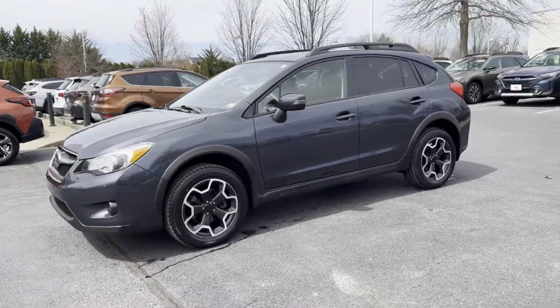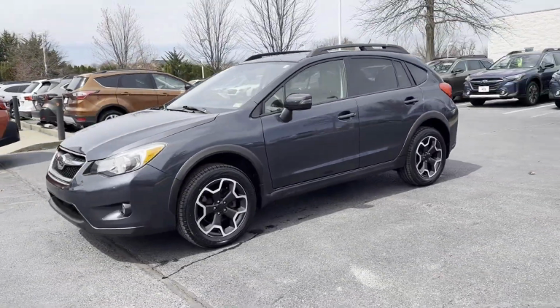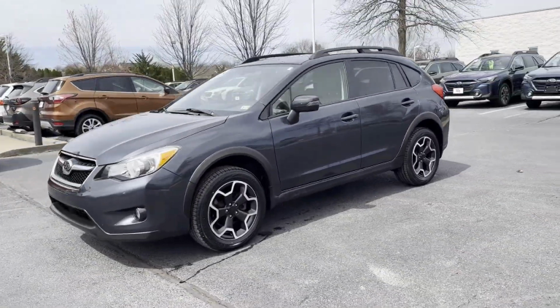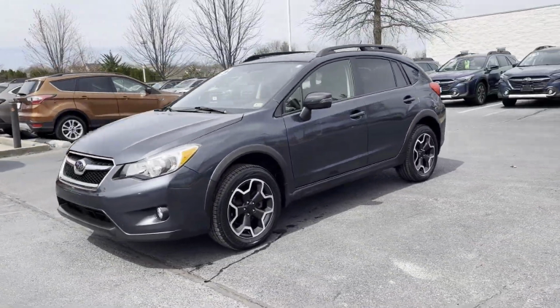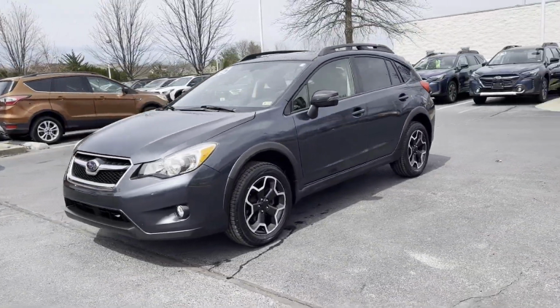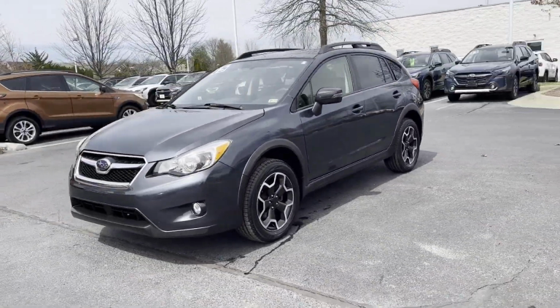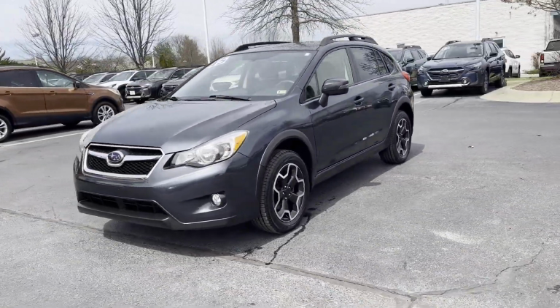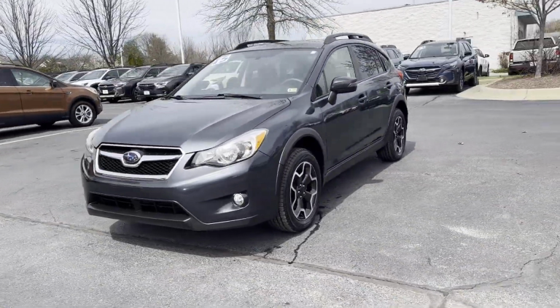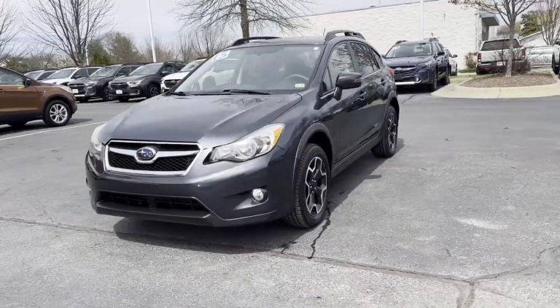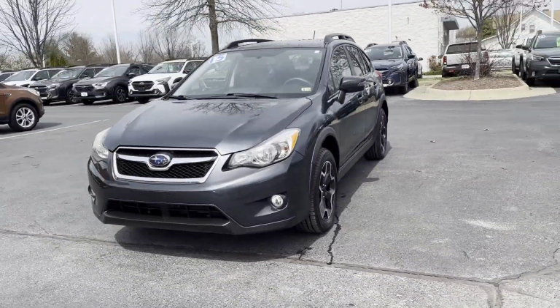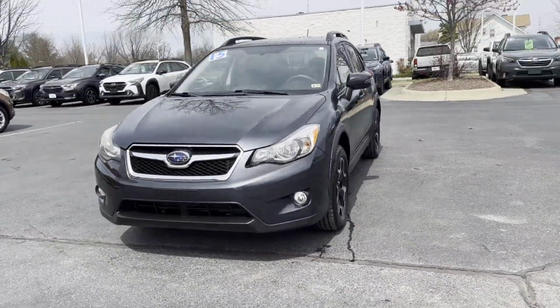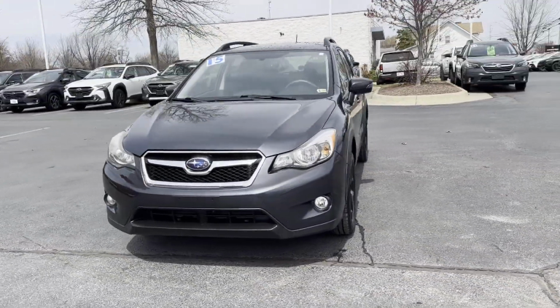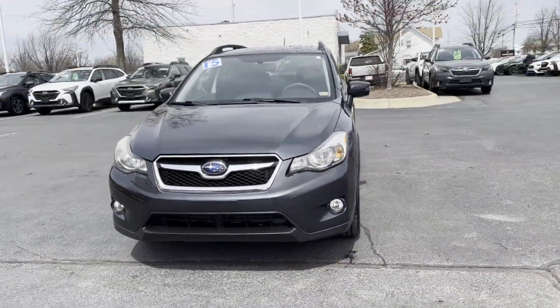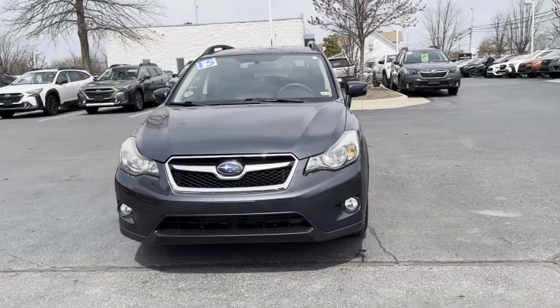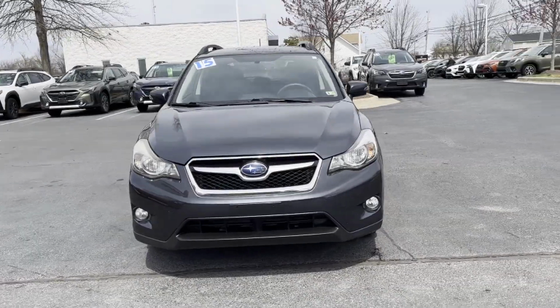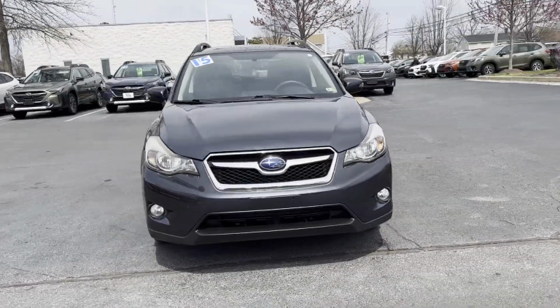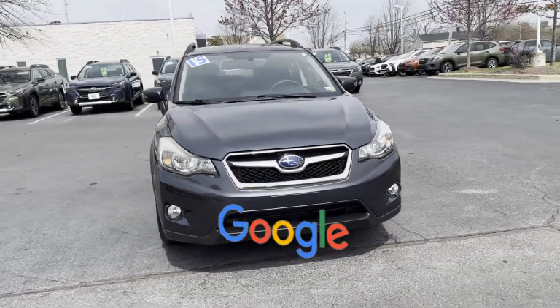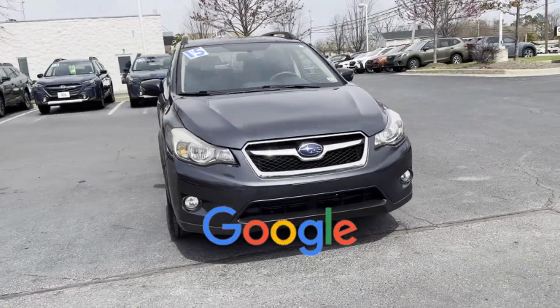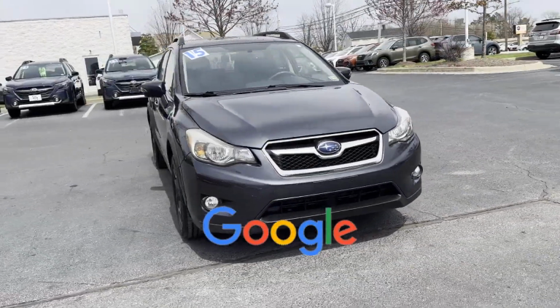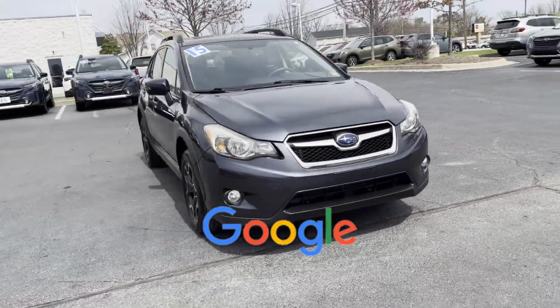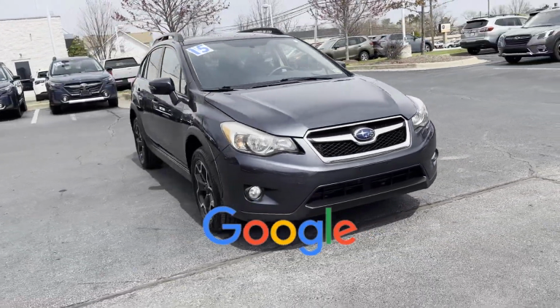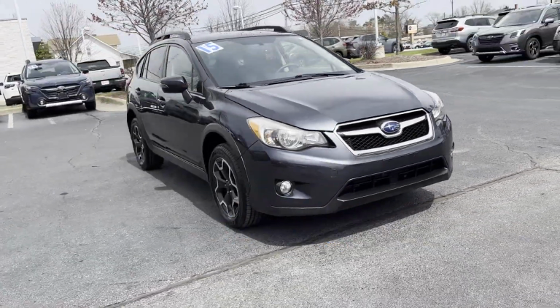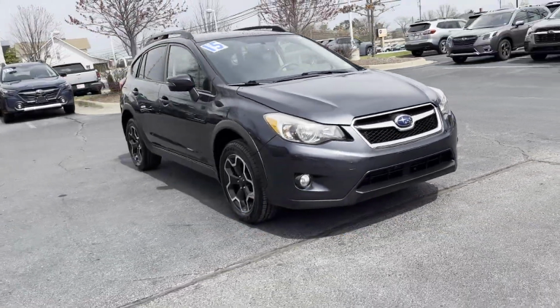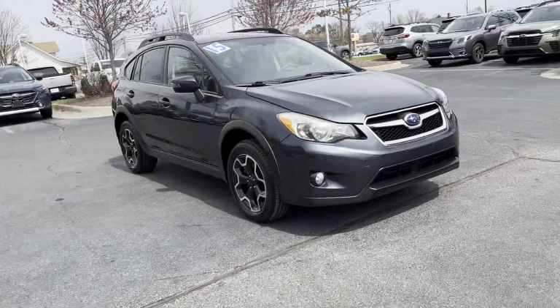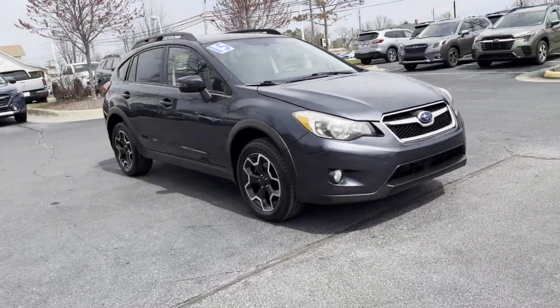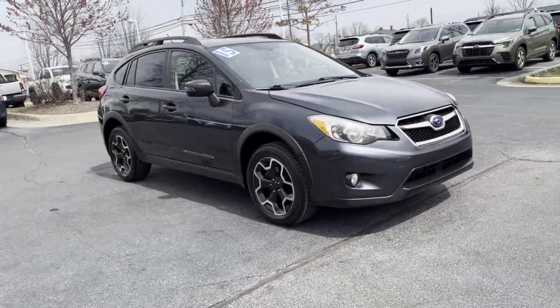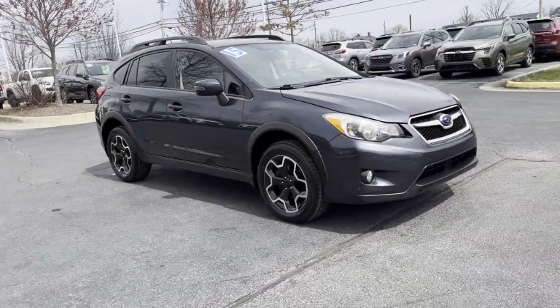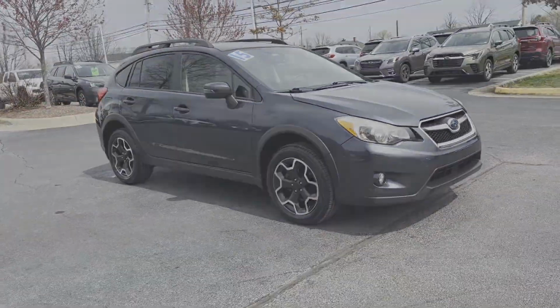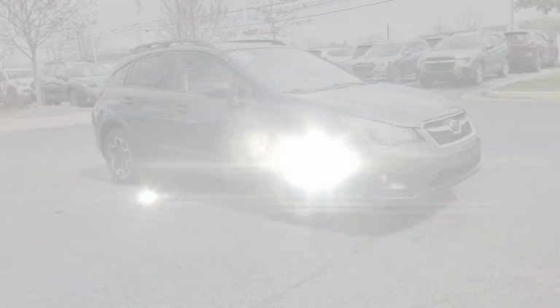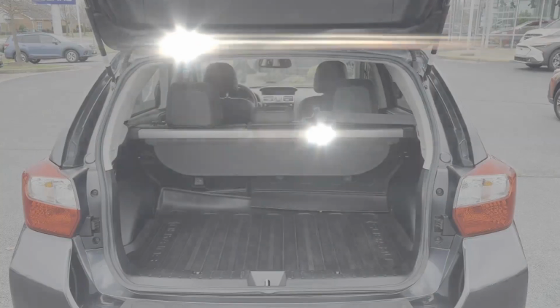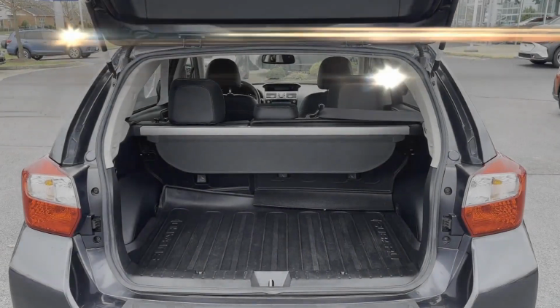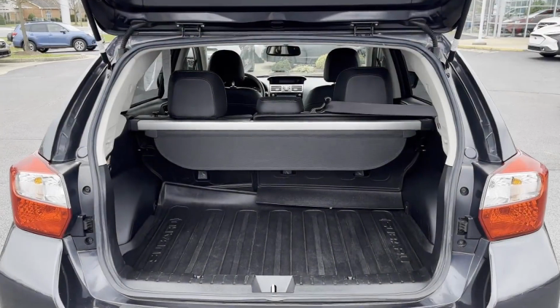Tinted windows, pass-through rear seat, Bluetooth, and brake assist. This is a top-rated dealer. Get pre-approved now and make this your next vehicle.